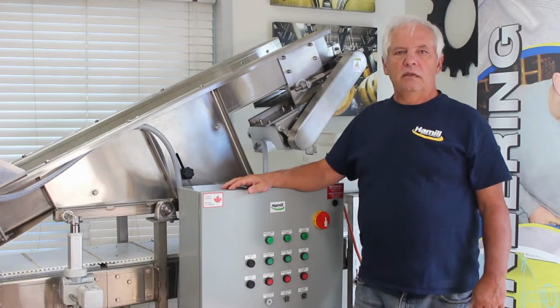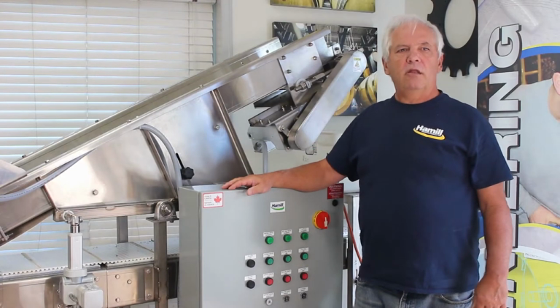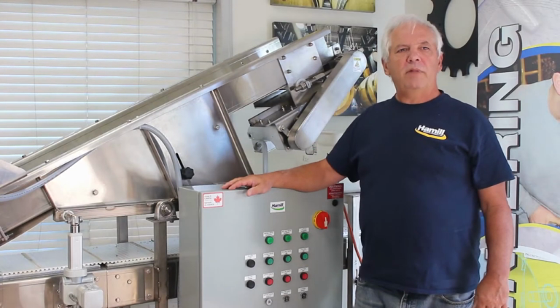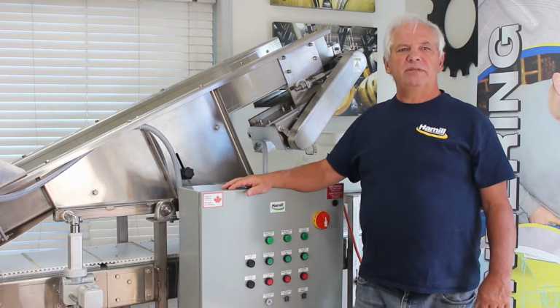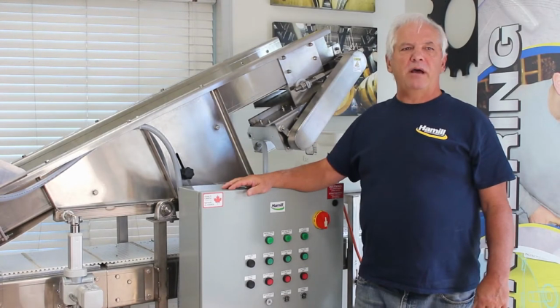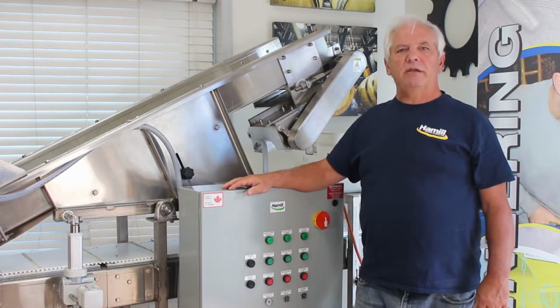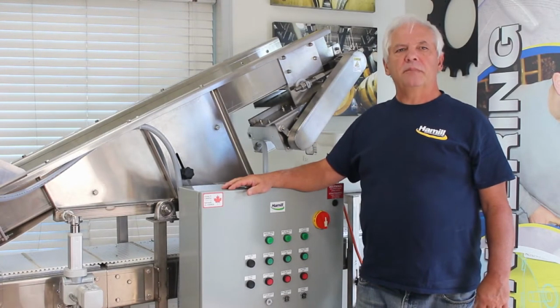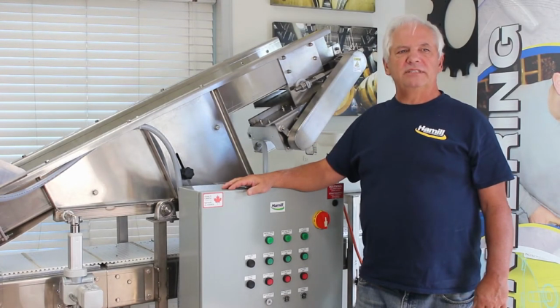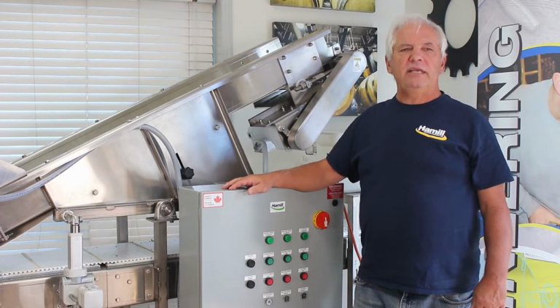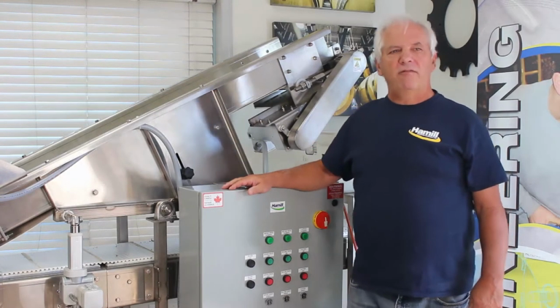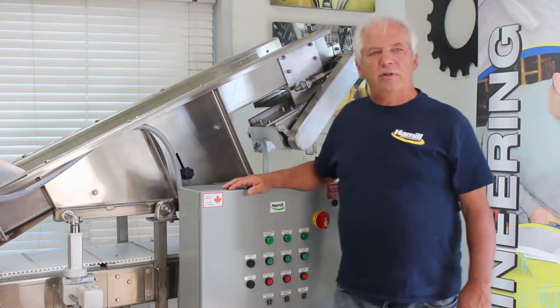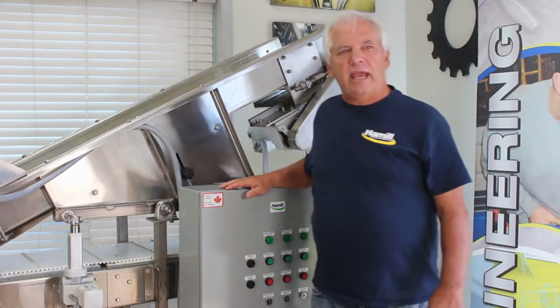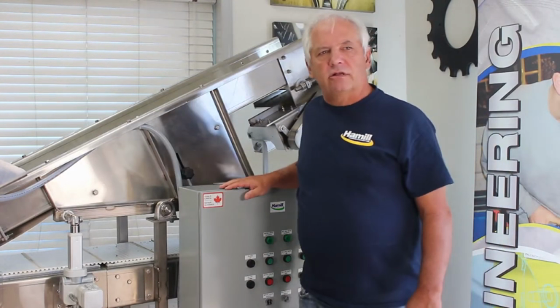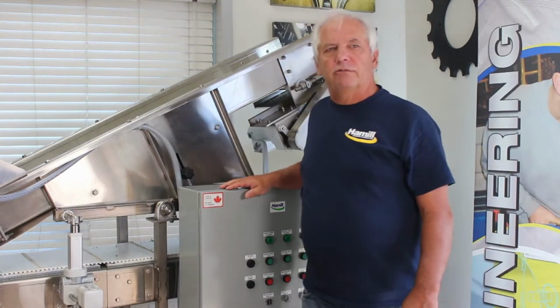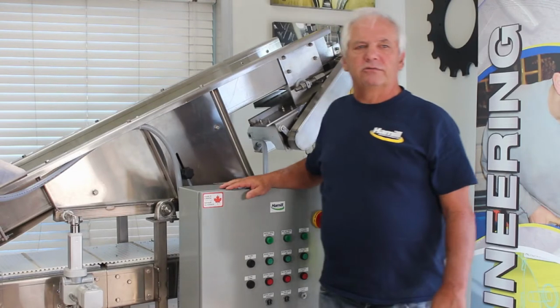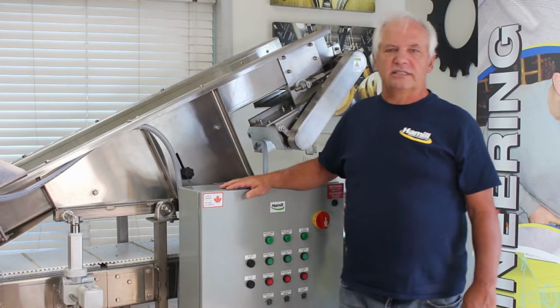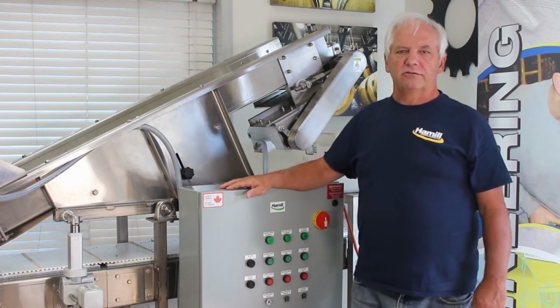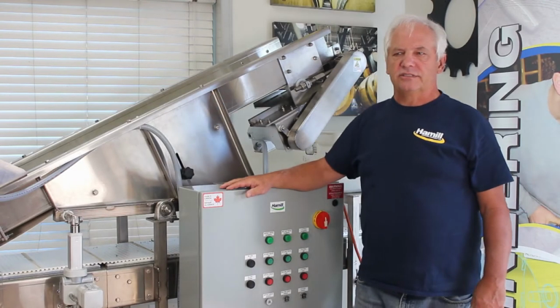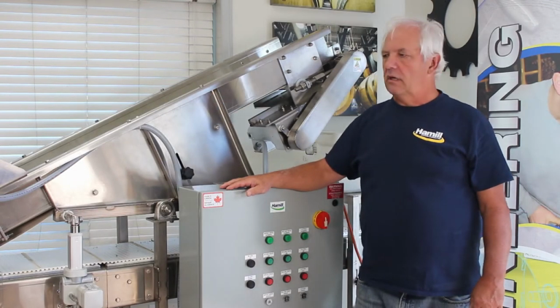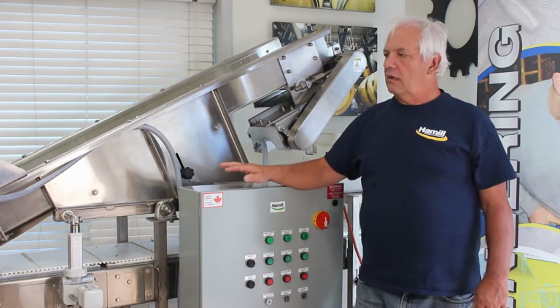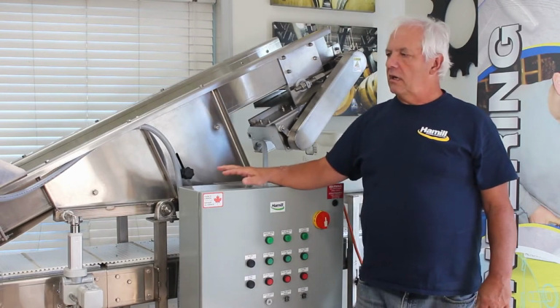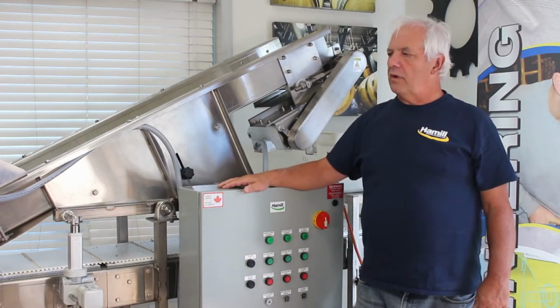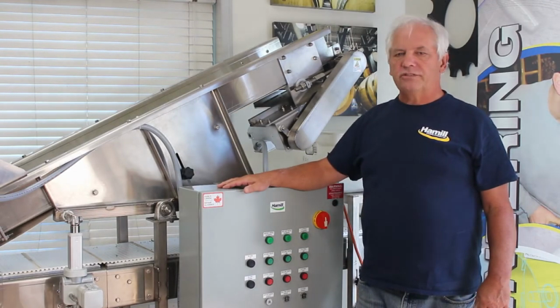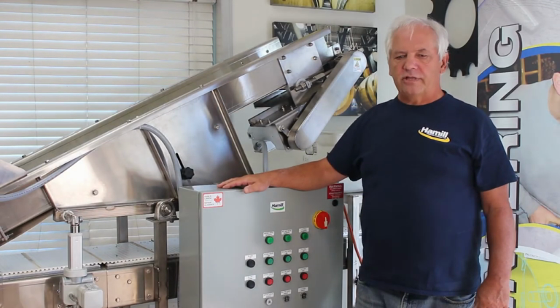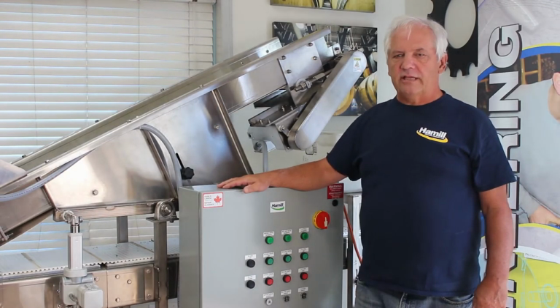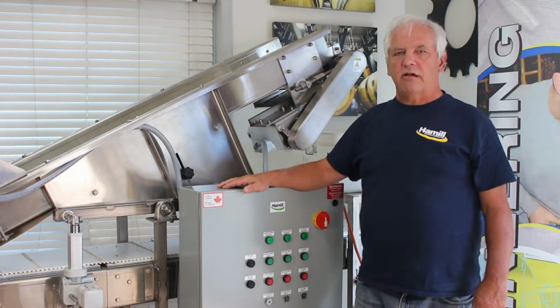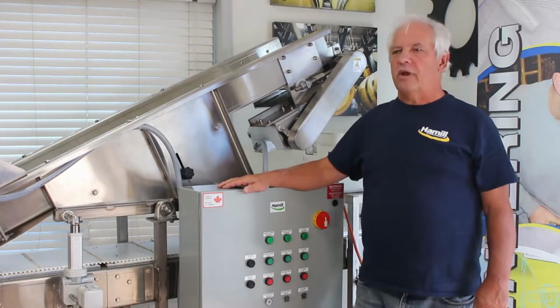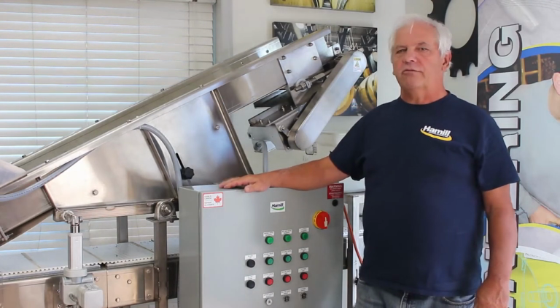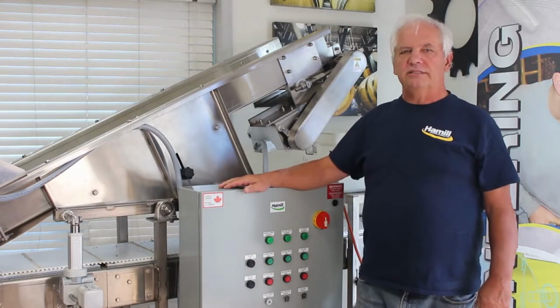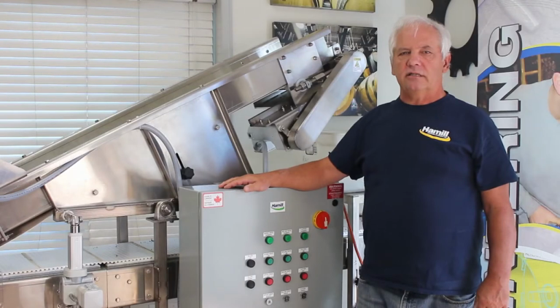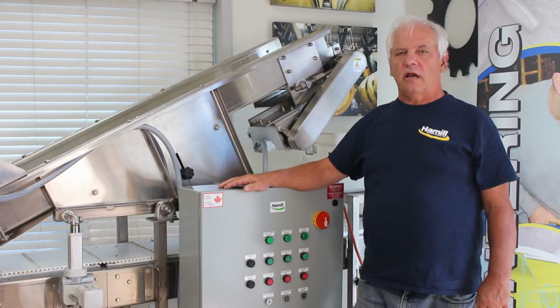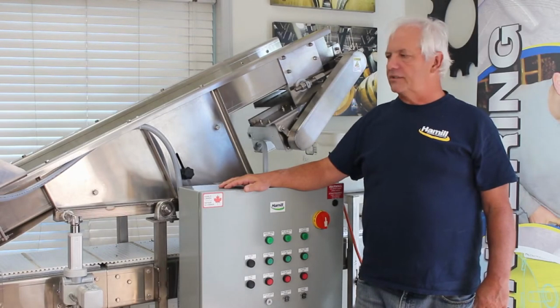Hello, my name is Bob Benner. I'm the CEO of Hamel Agricultural Processing Solutions. What I'm going to show you today is our microgreens harvester.